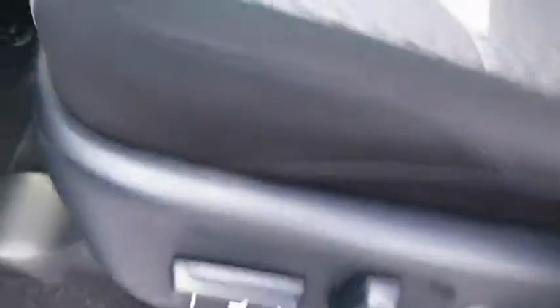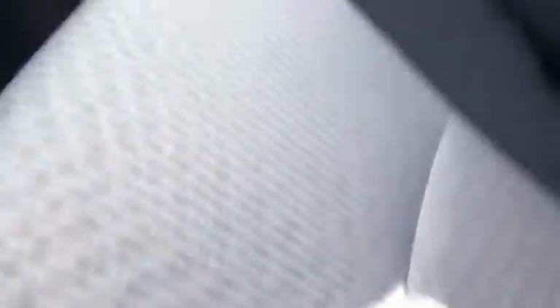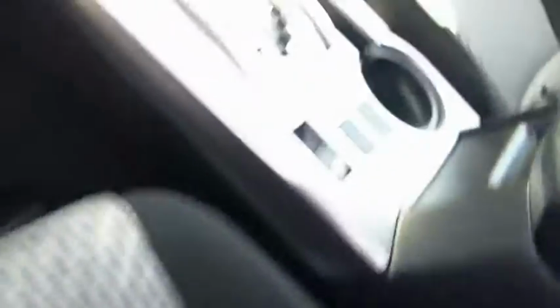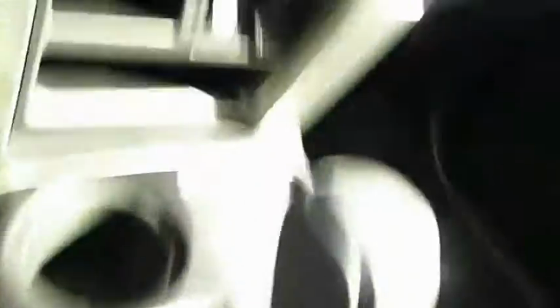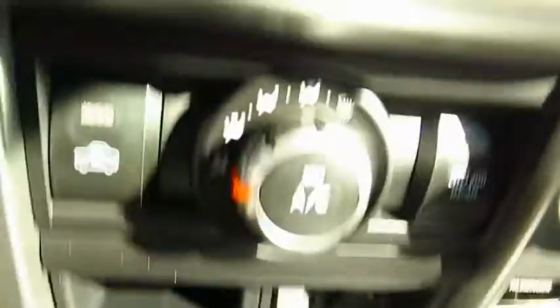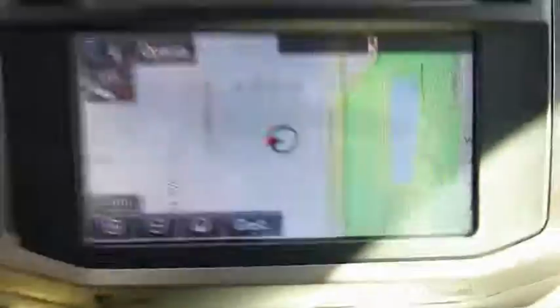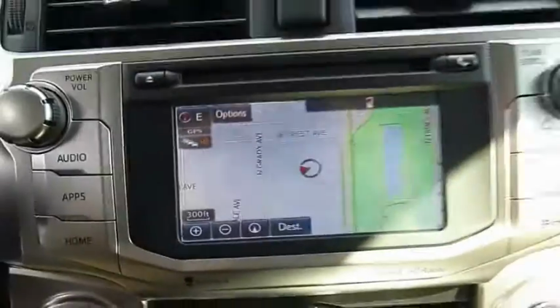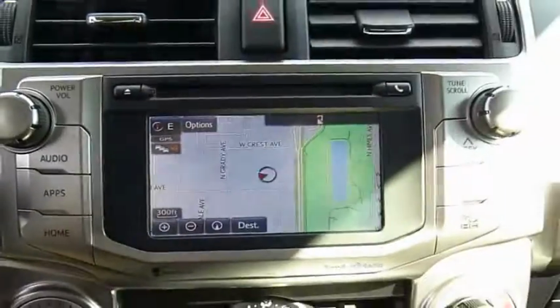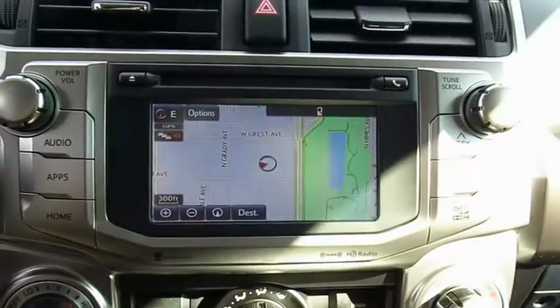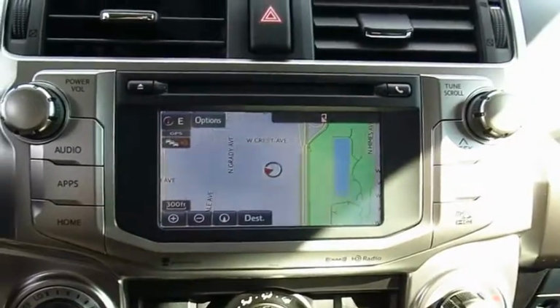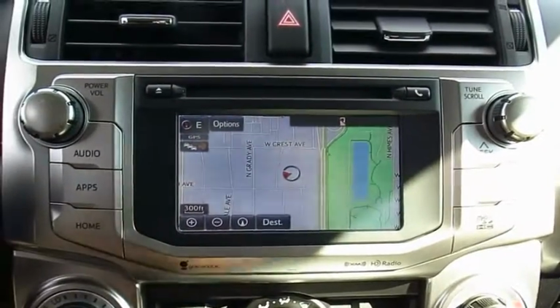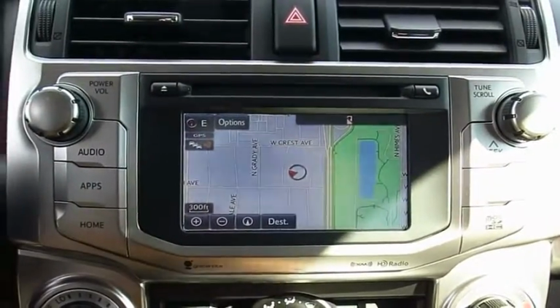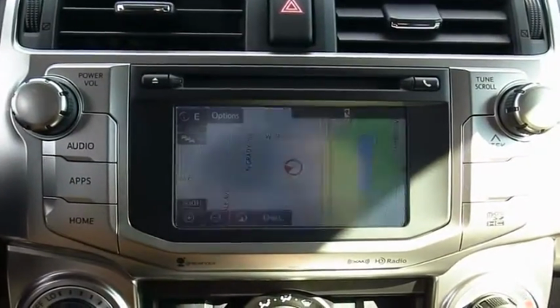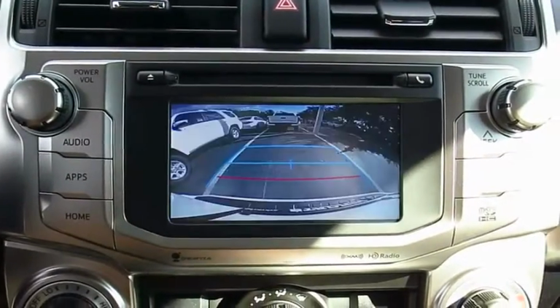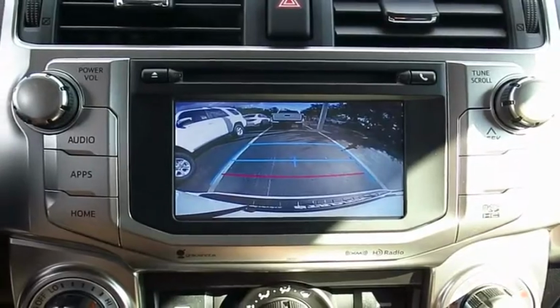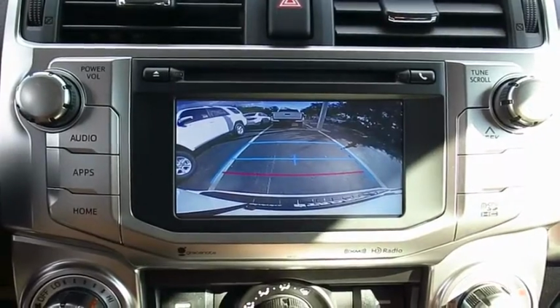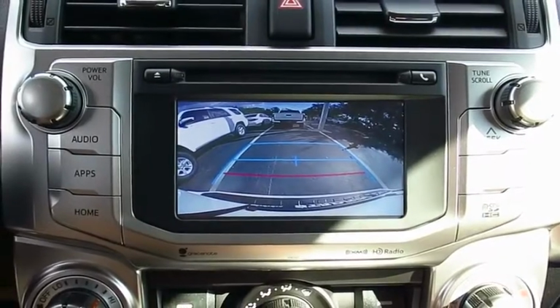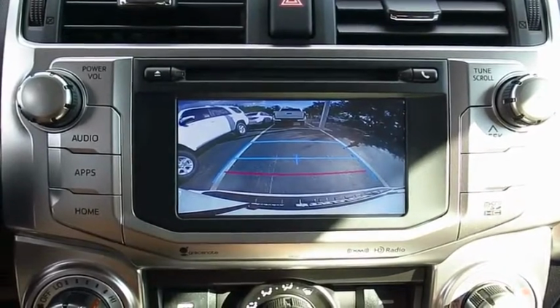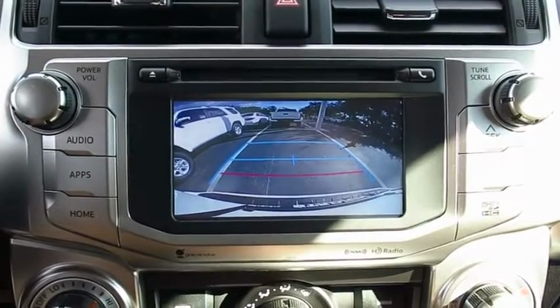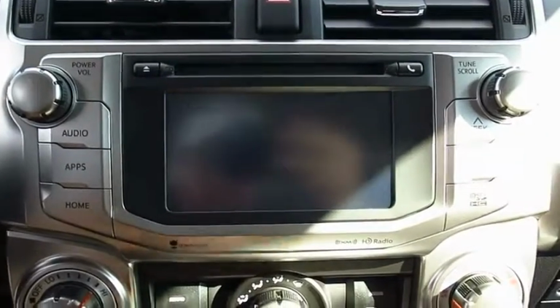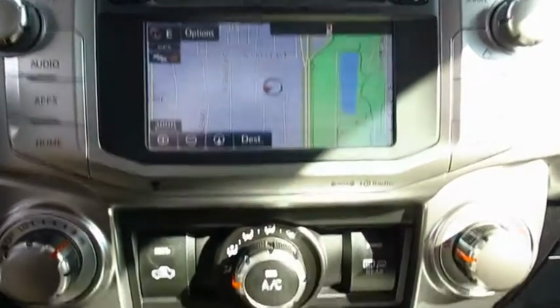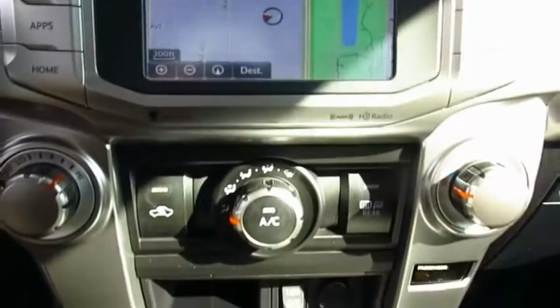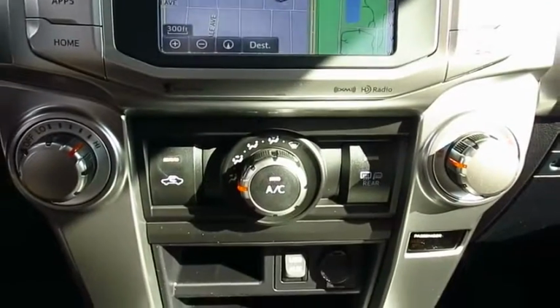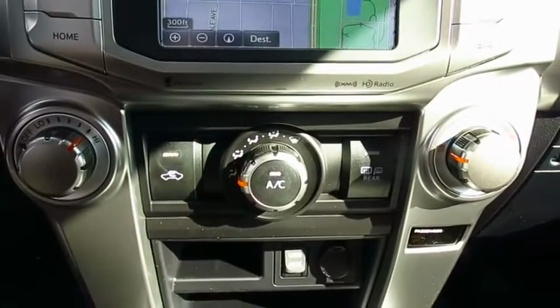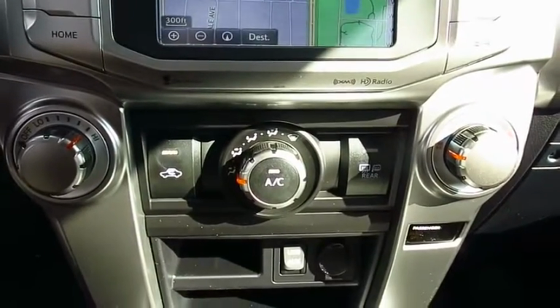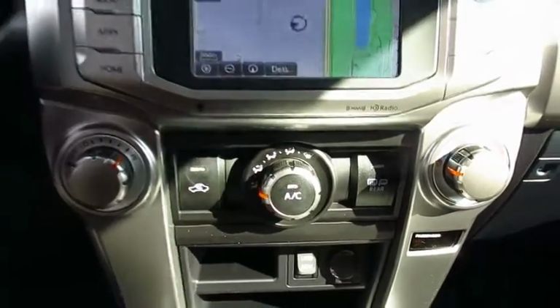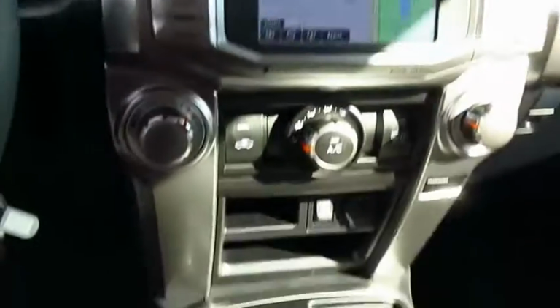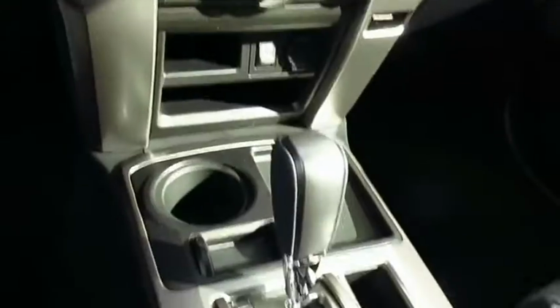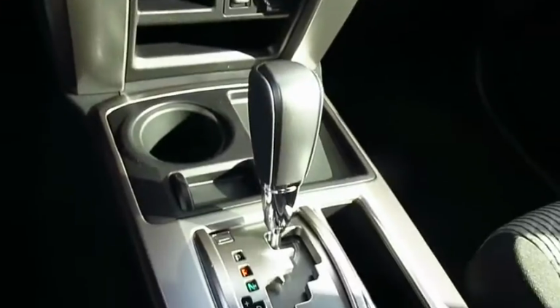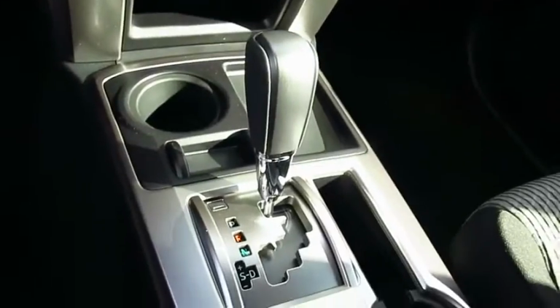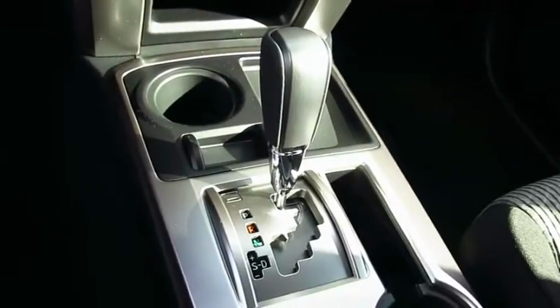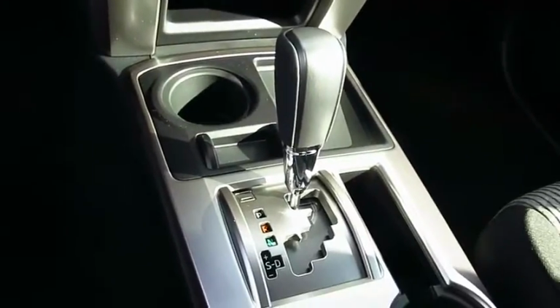Aluminum wheels, rear defrost, AM FM stereo radio, MP3 playback stereo. Take this vehicle for a spin and see why so many shoppers are now proud owners.